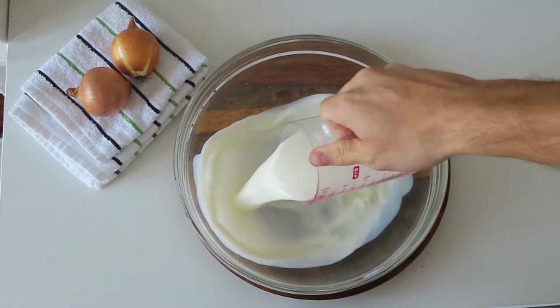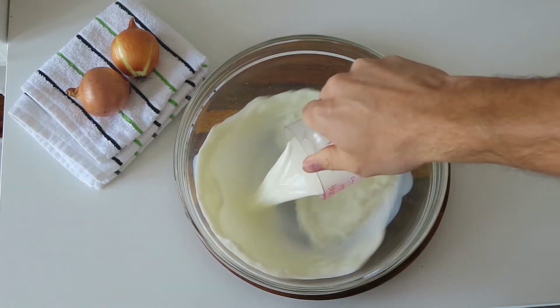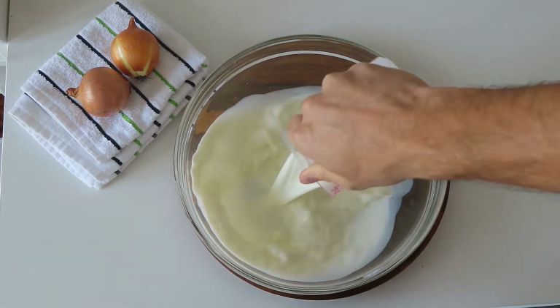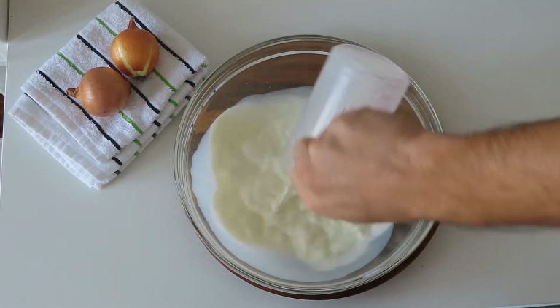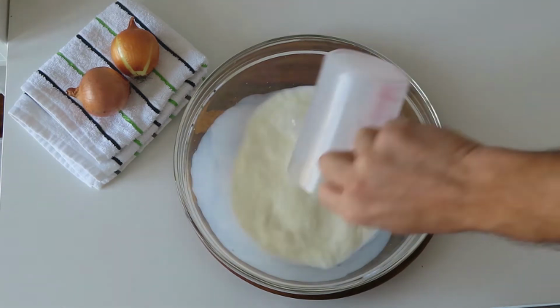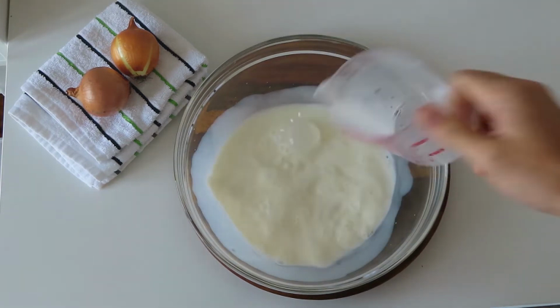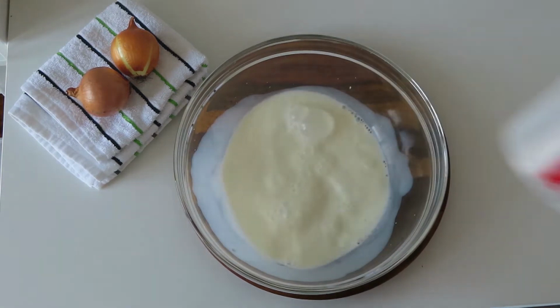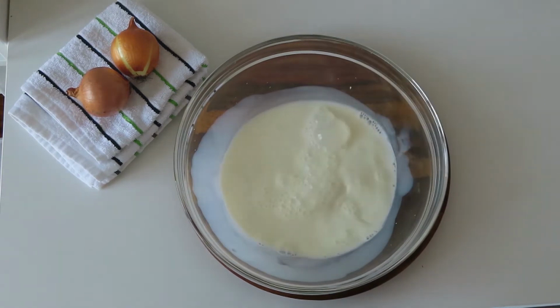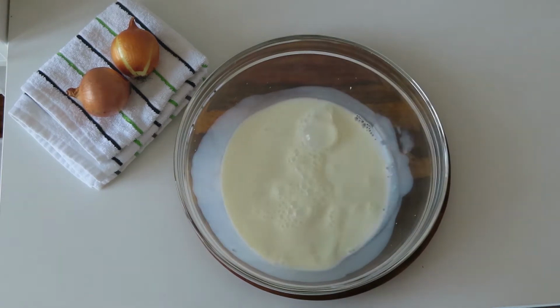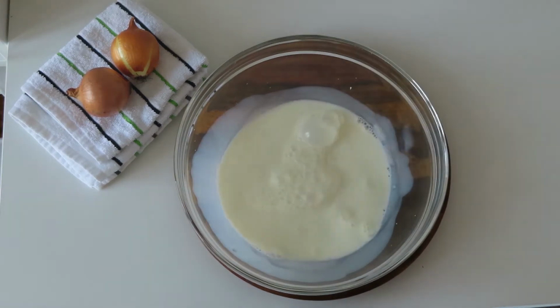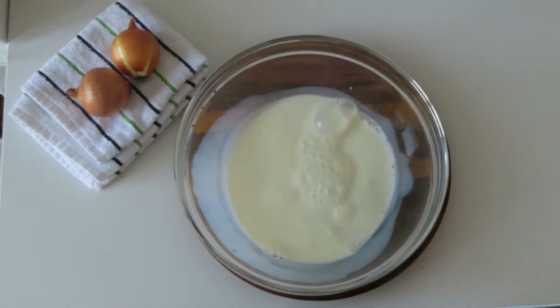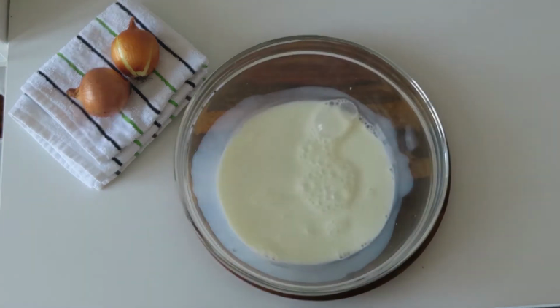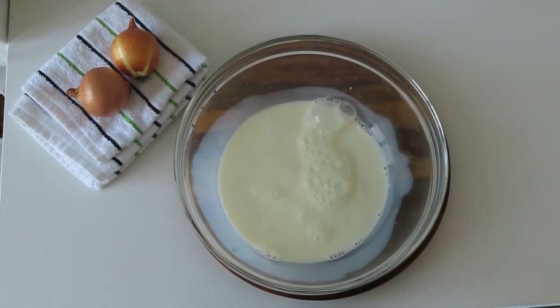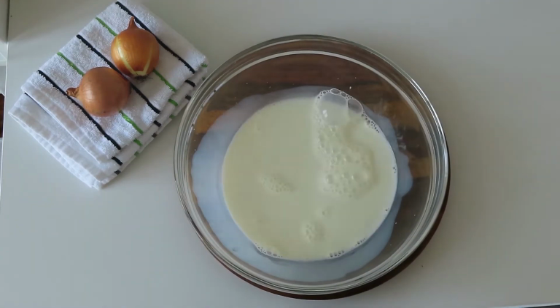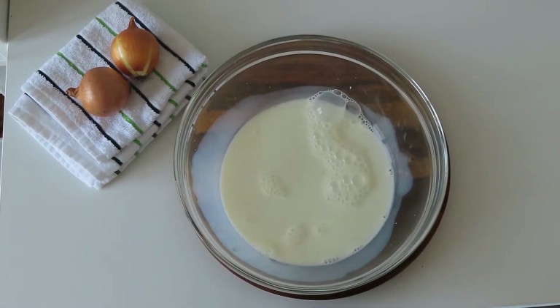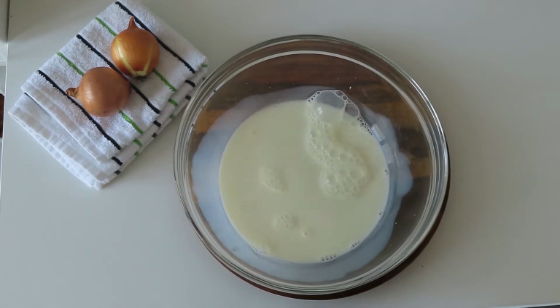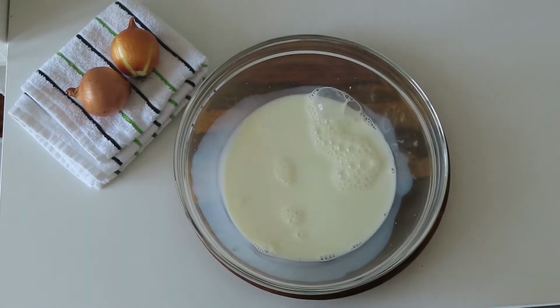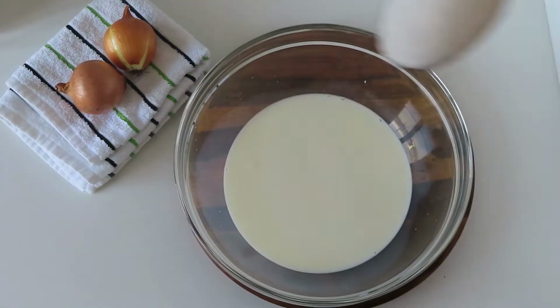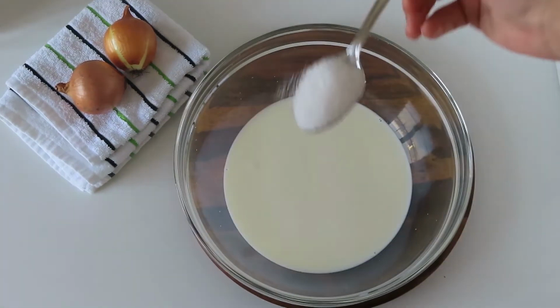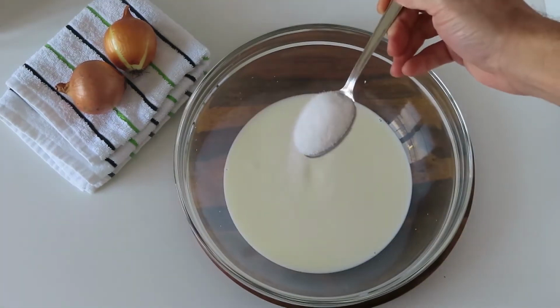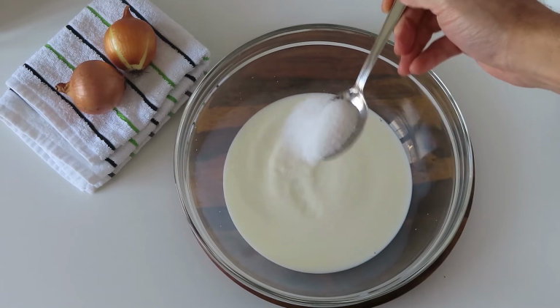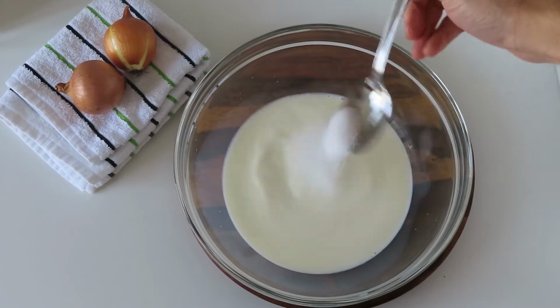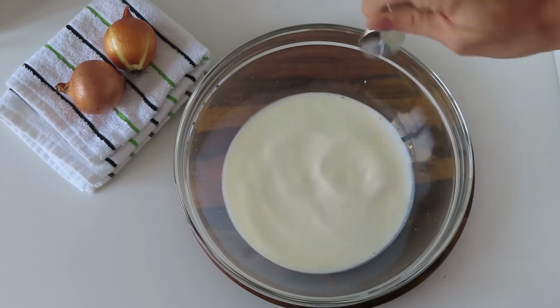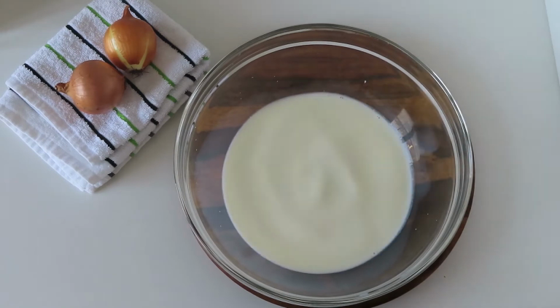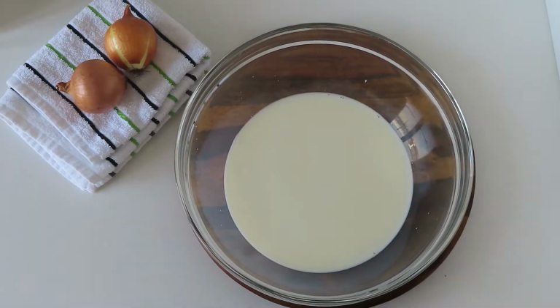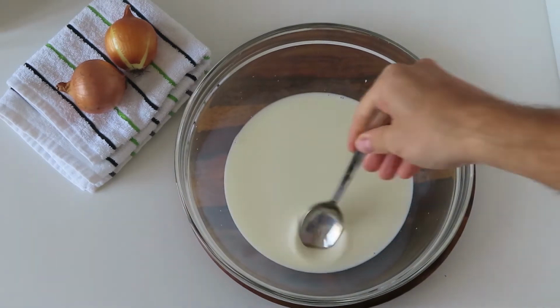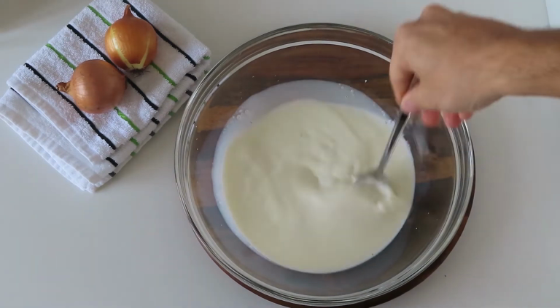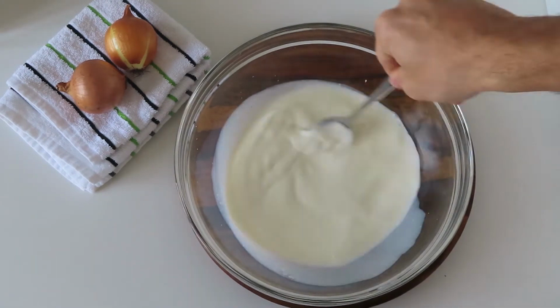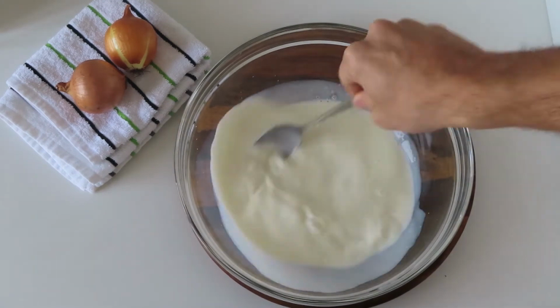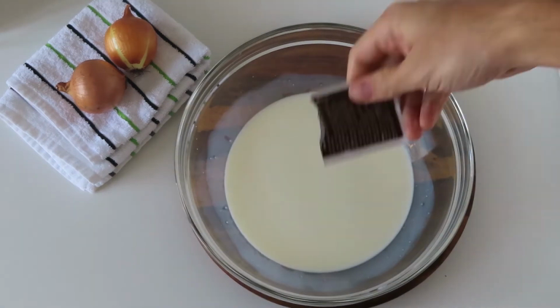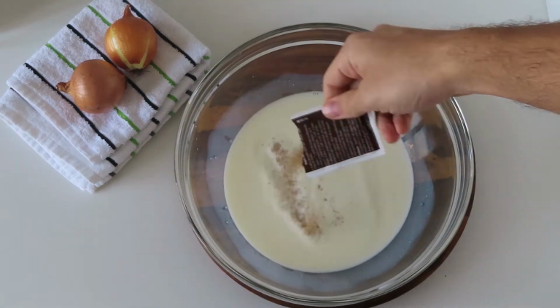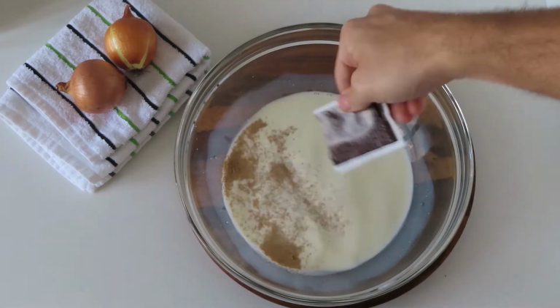In 400 milliliters of lukewarm milk, add one tablespoon of sugar and two packets of instant yeast and leave it to bloom for around 10 minutes.